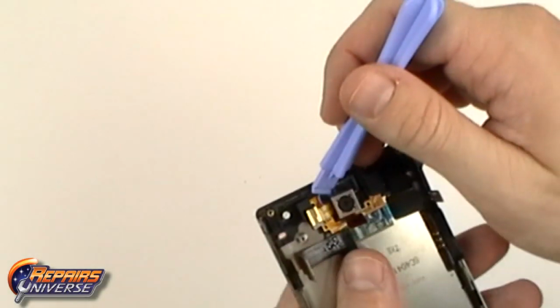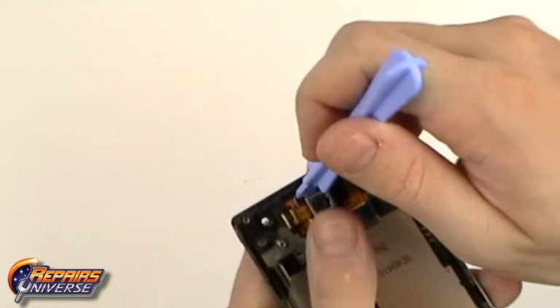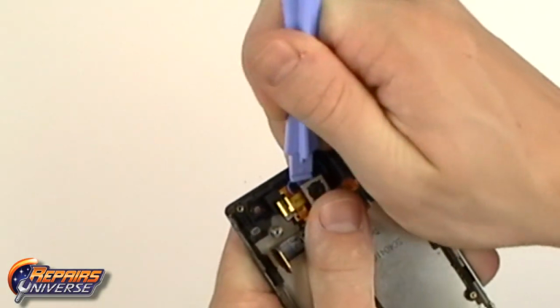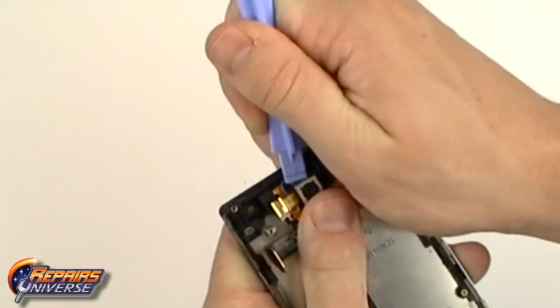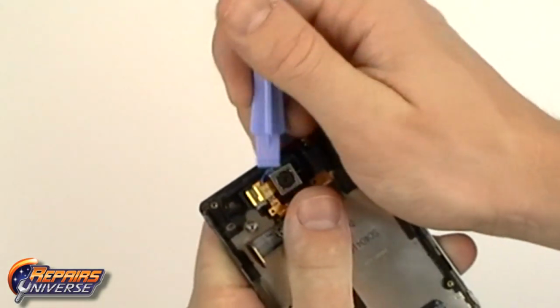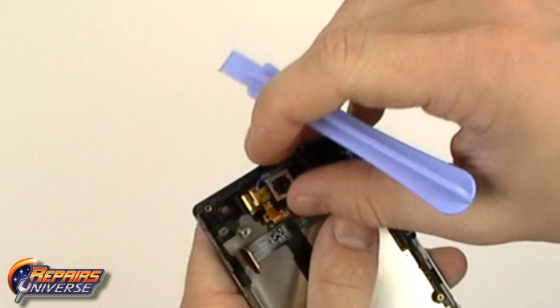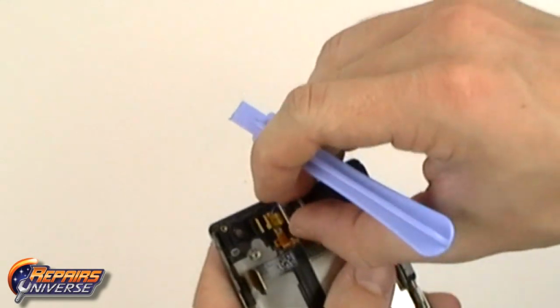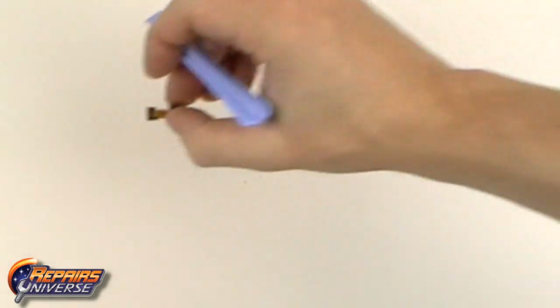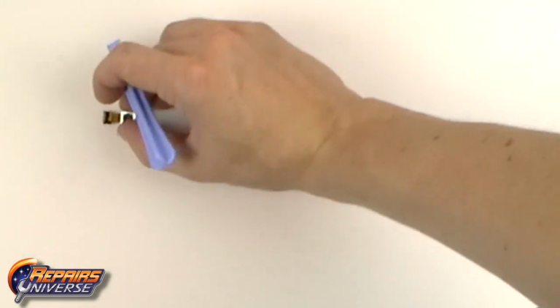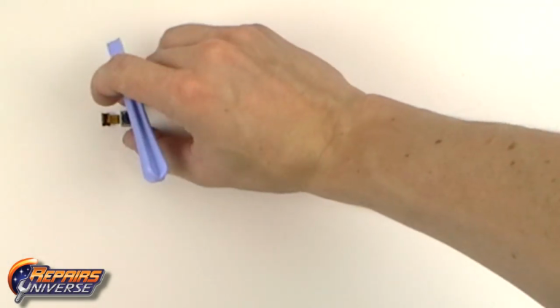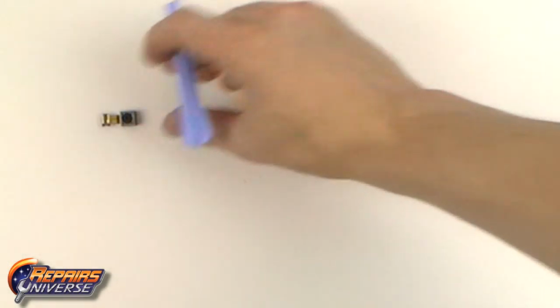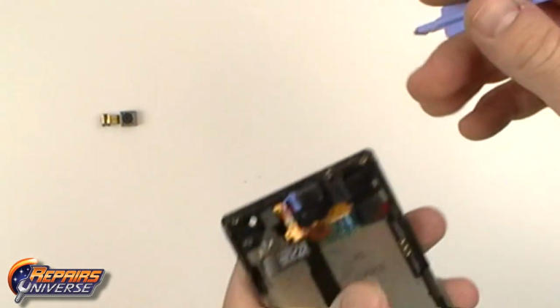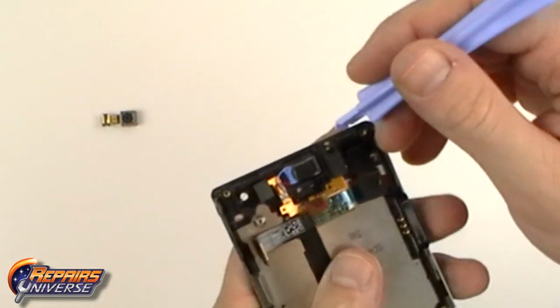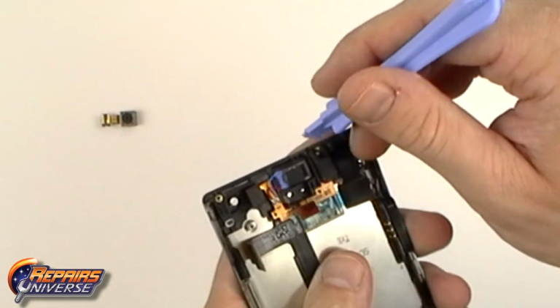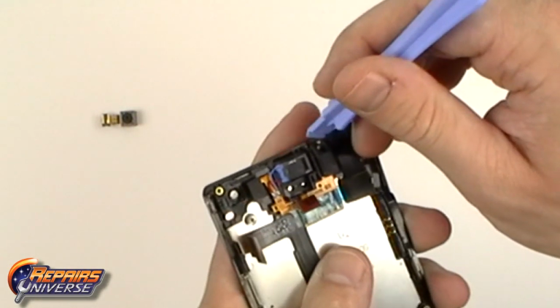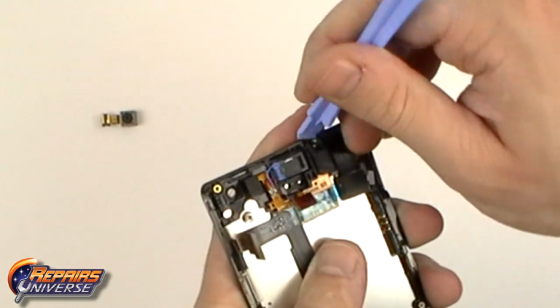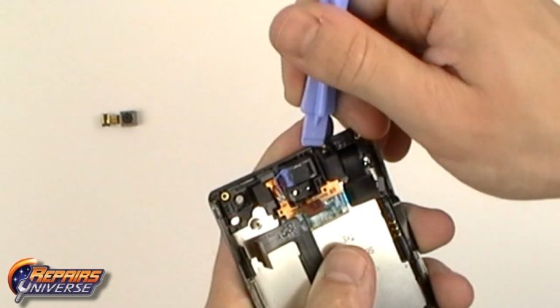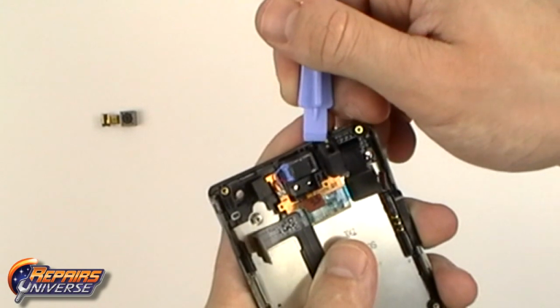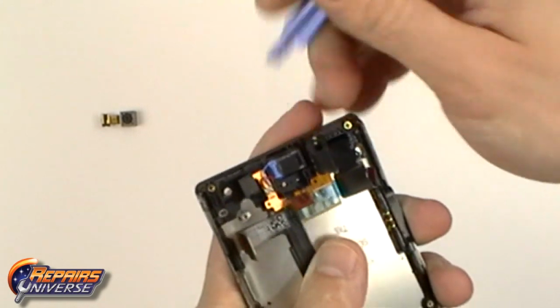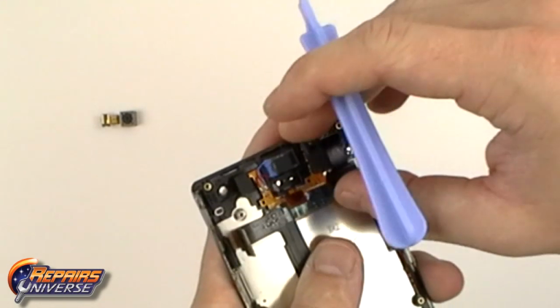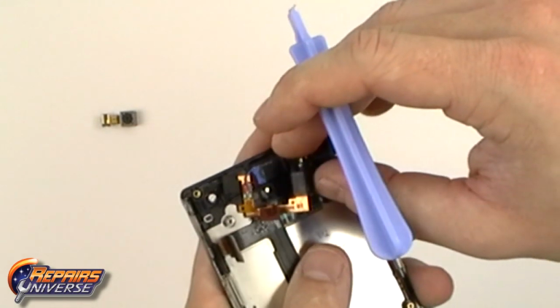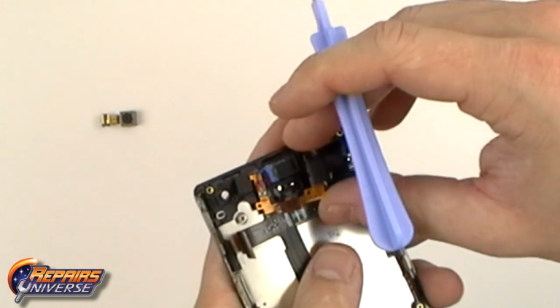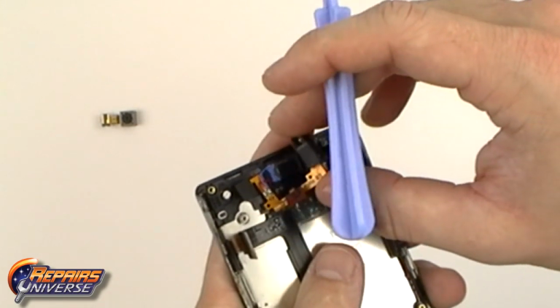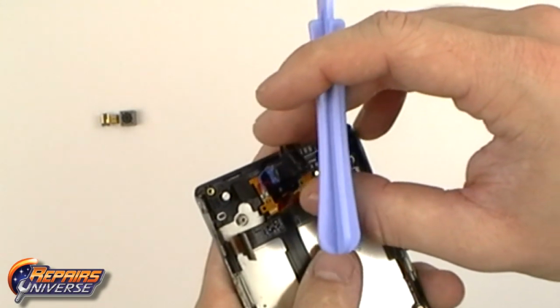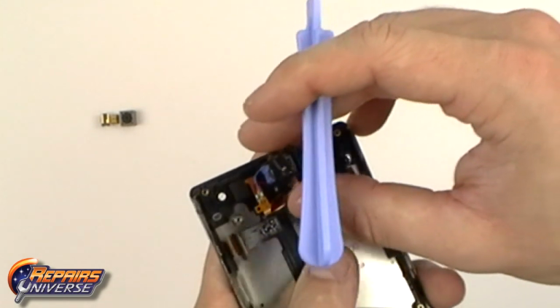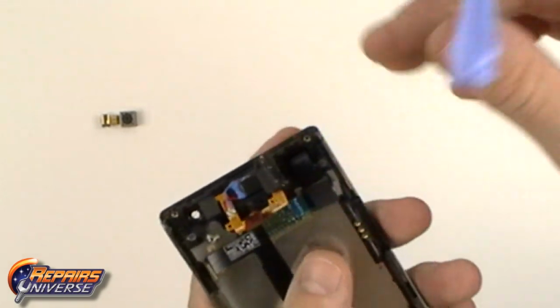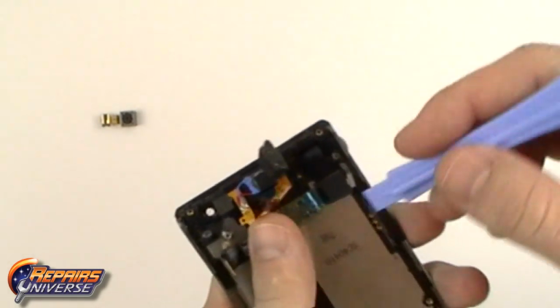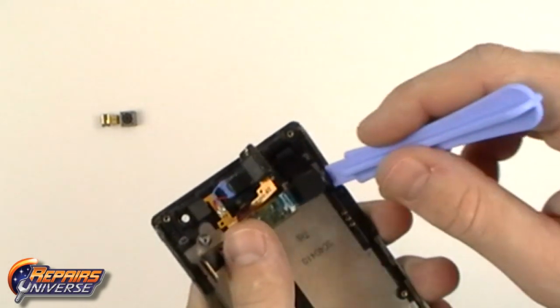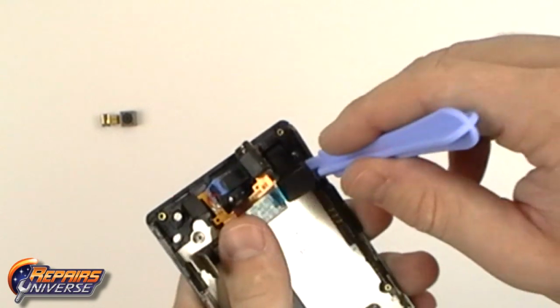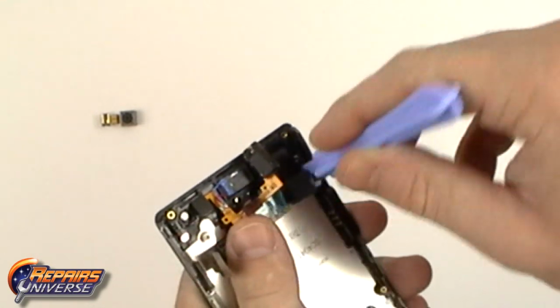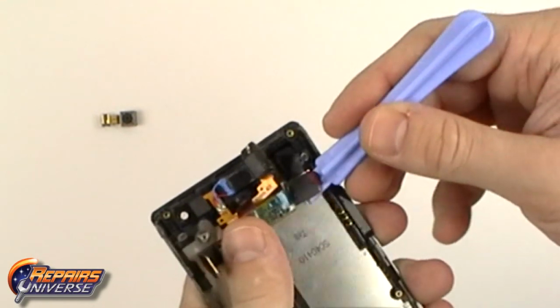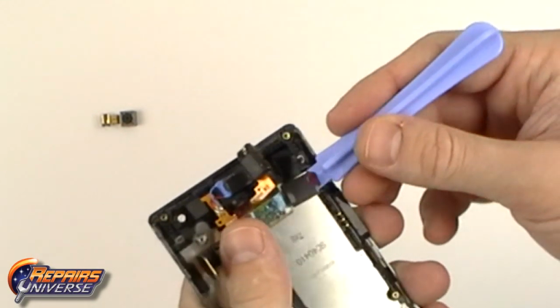Use the safe open pry tool to release the camera from its spot in the housing. It is simply held in place with a small bit of adhesive. Once that is done, lift up the audio headphone jack slightly to allow you to flip up the touchscreen digitizer flex cable.